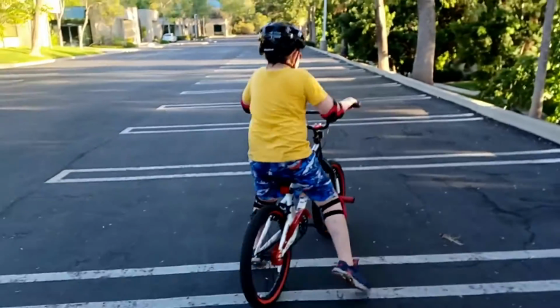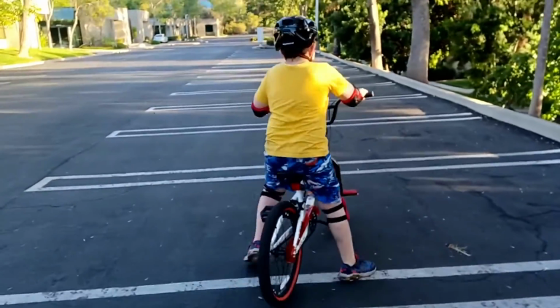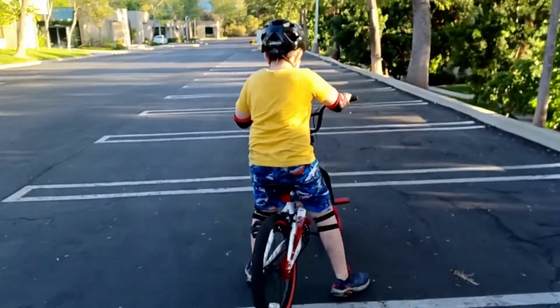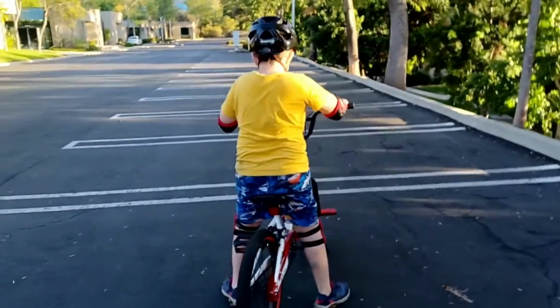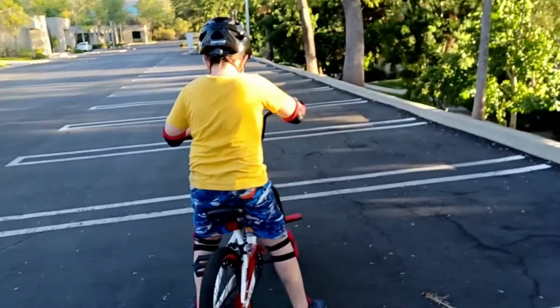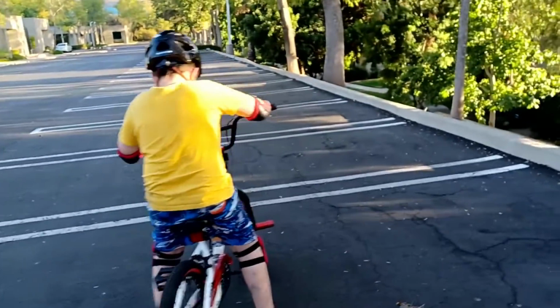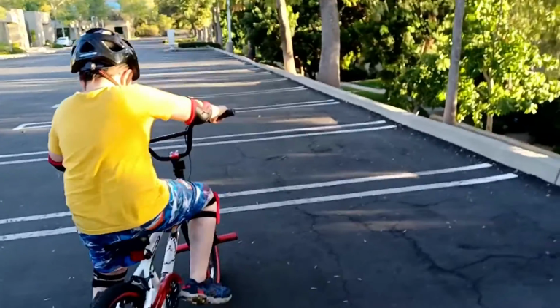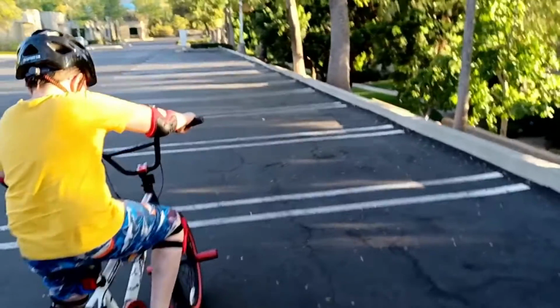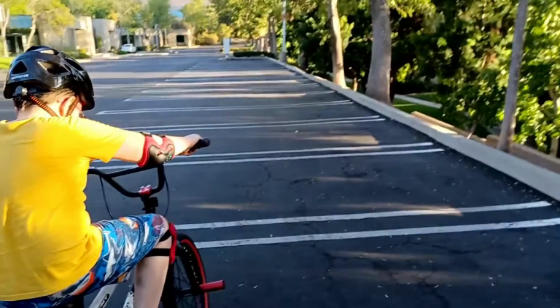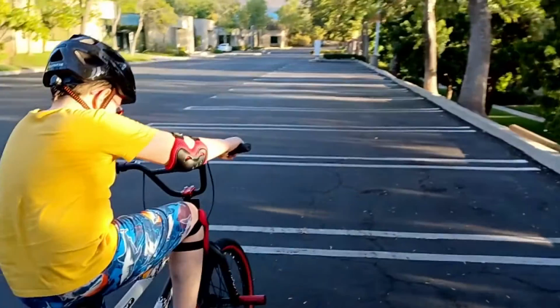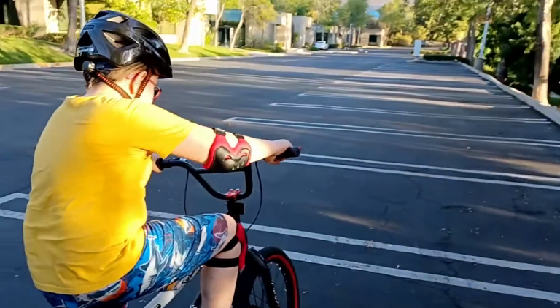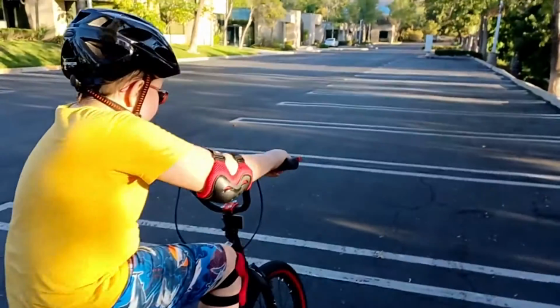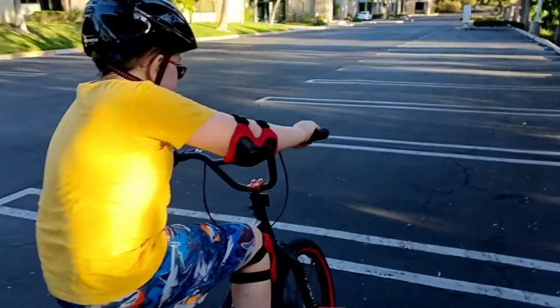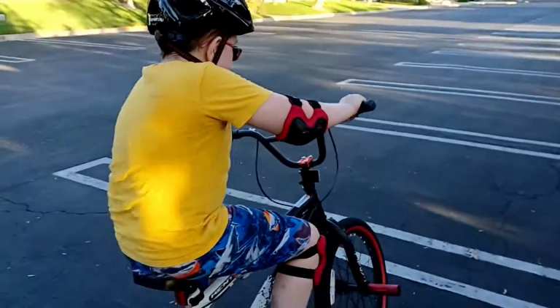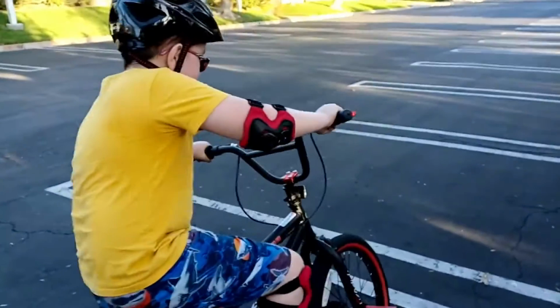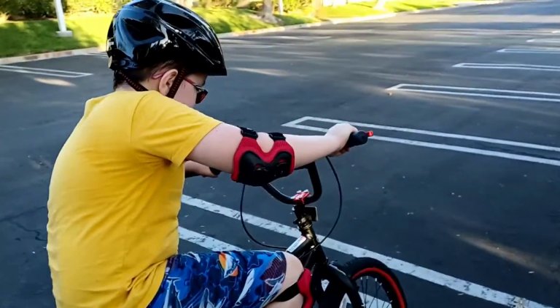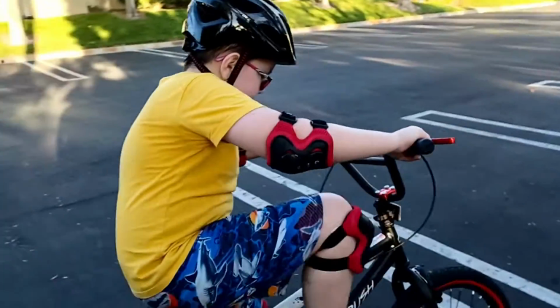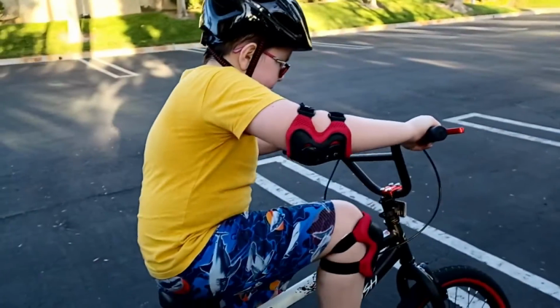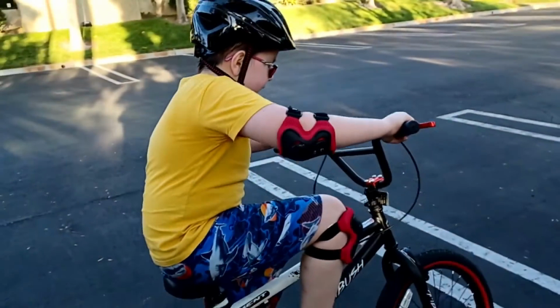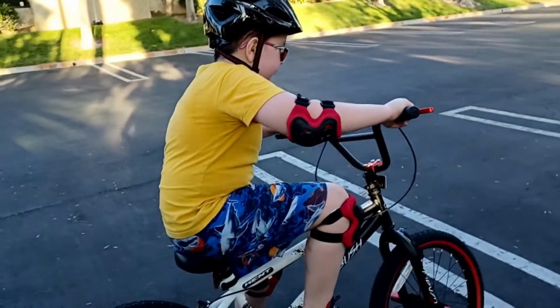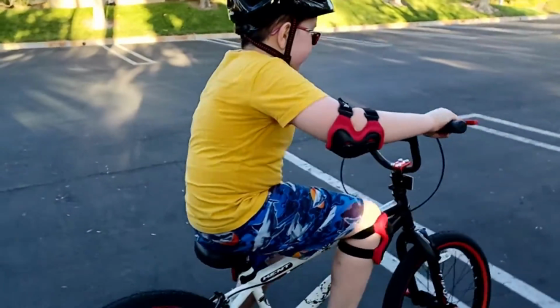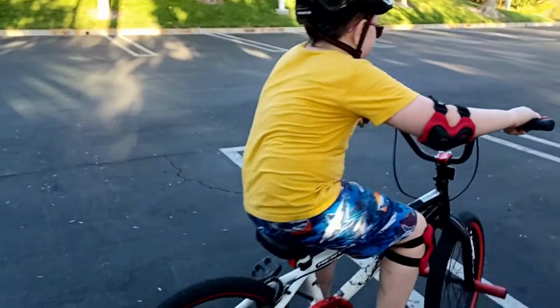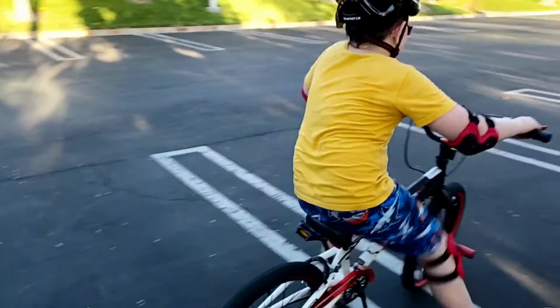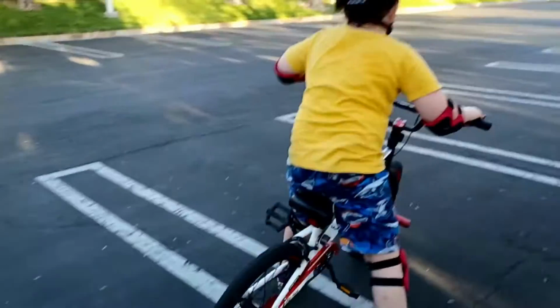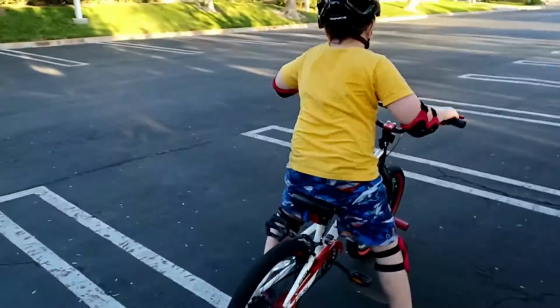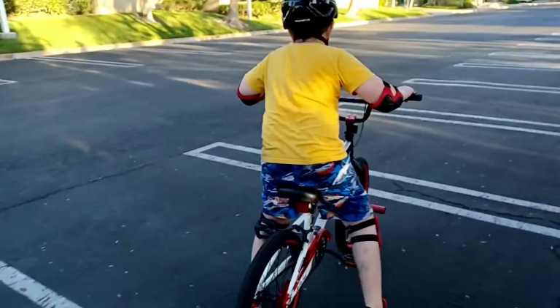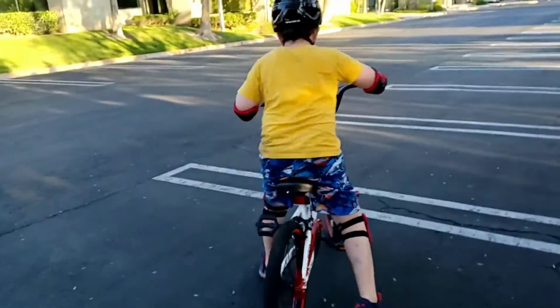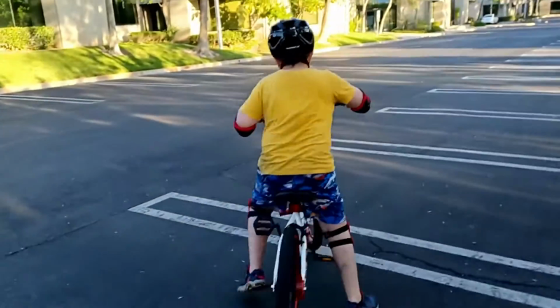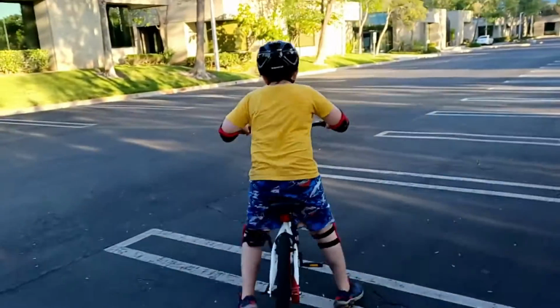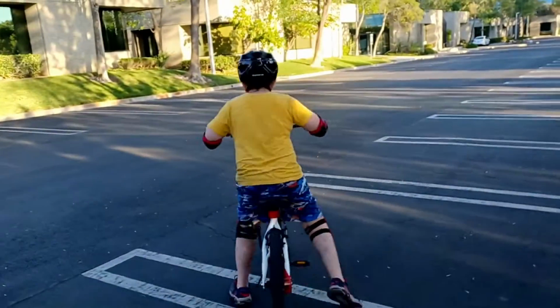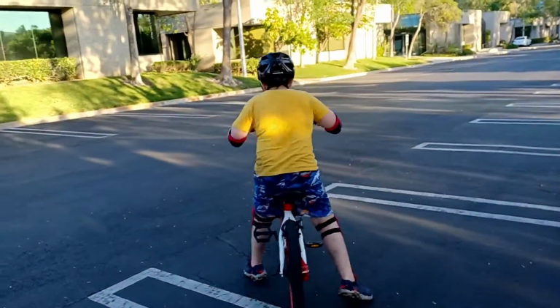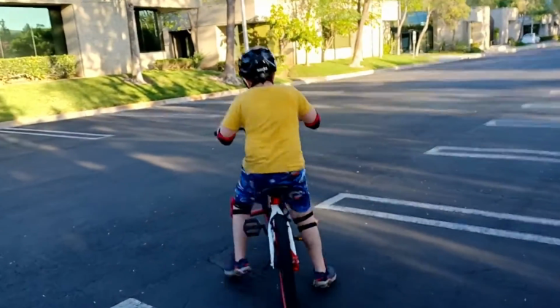Break, break, break. Awesome. Now let's walk it in the middle so you can get it straight. Walk, walk, walk so you can make the balance now.